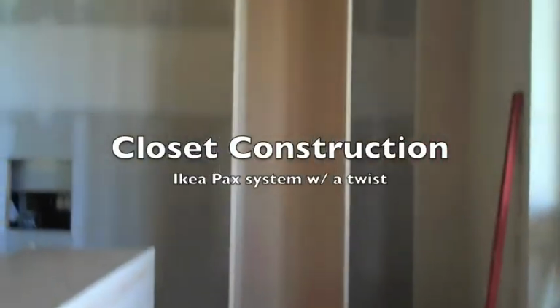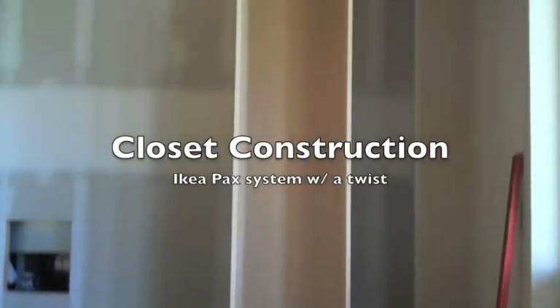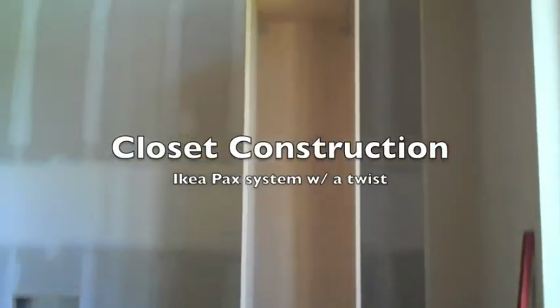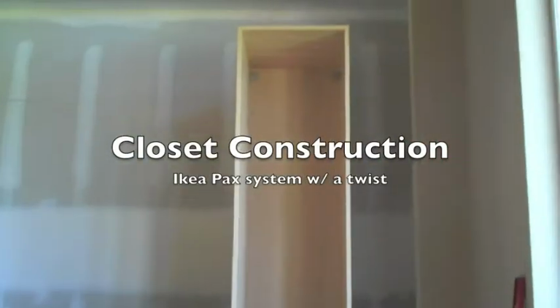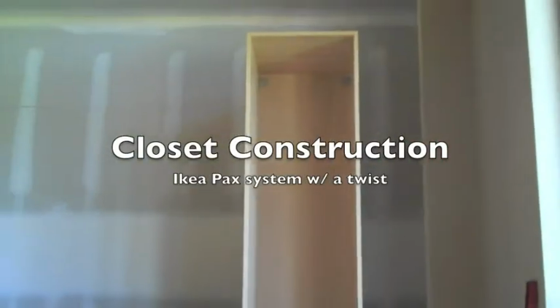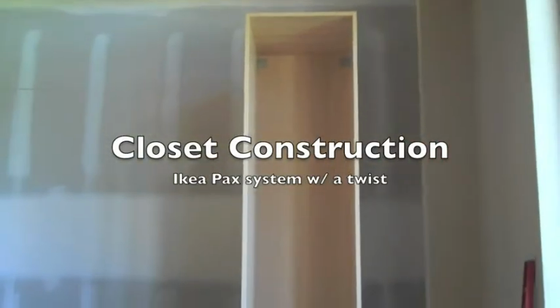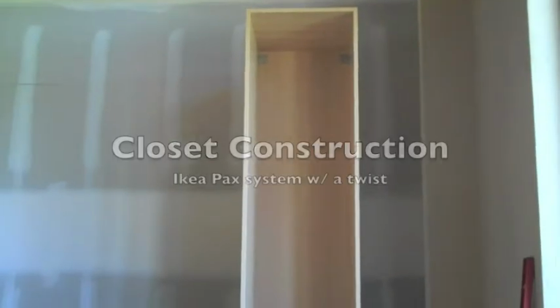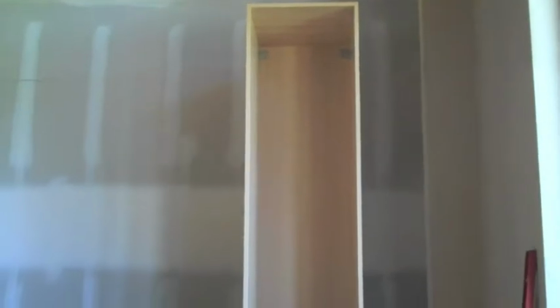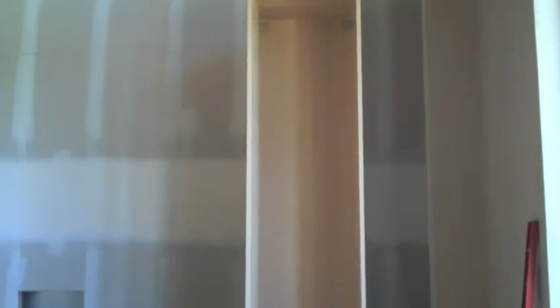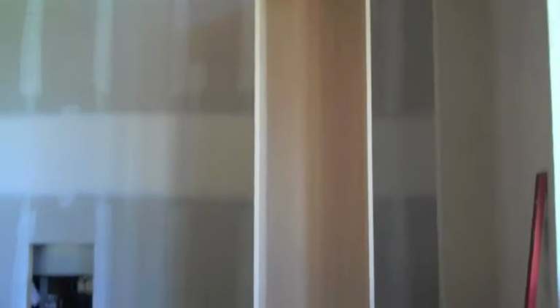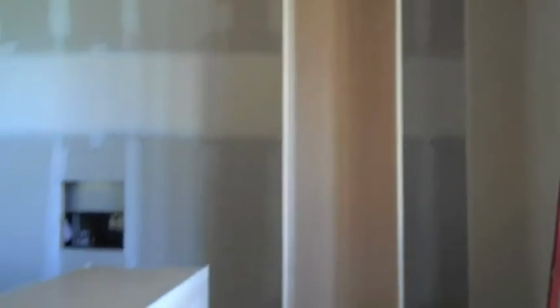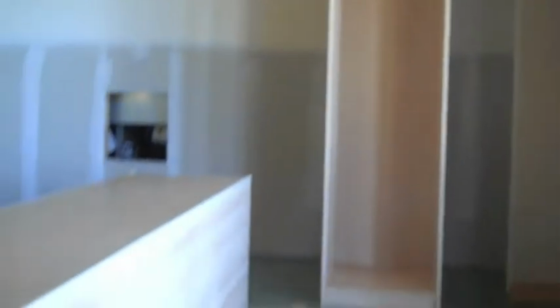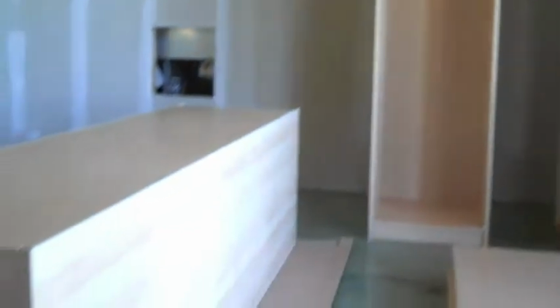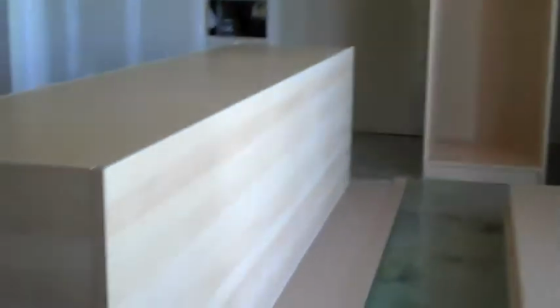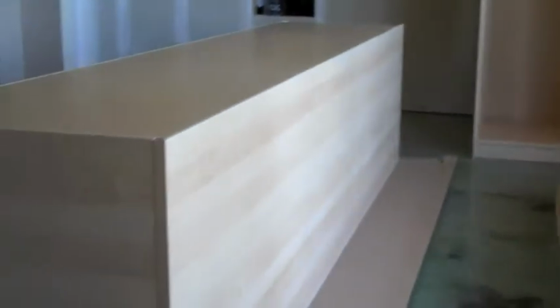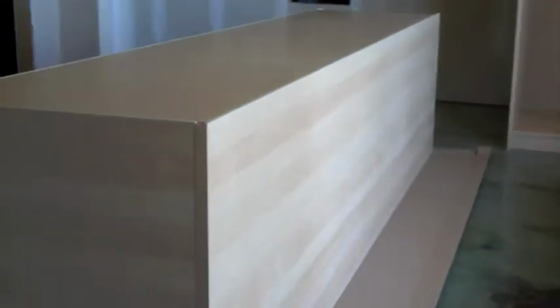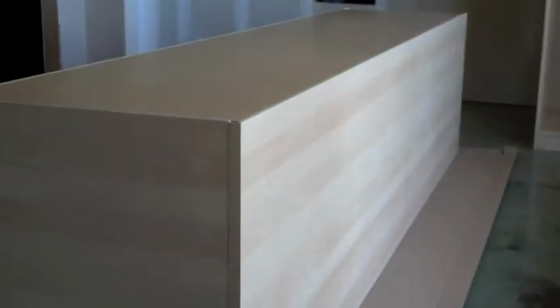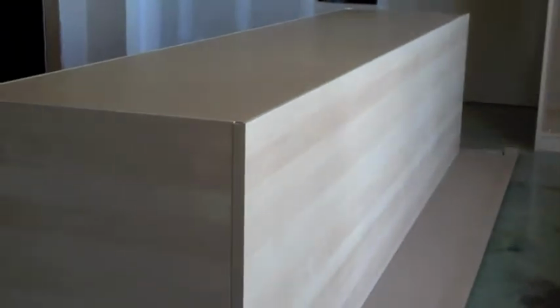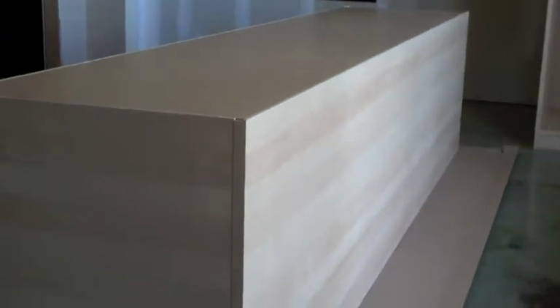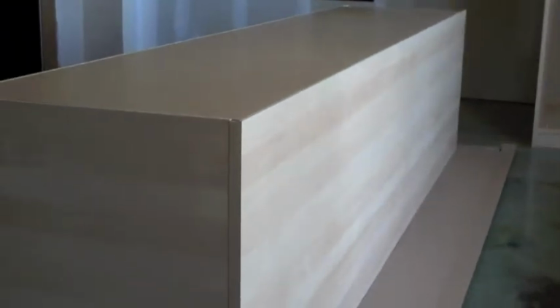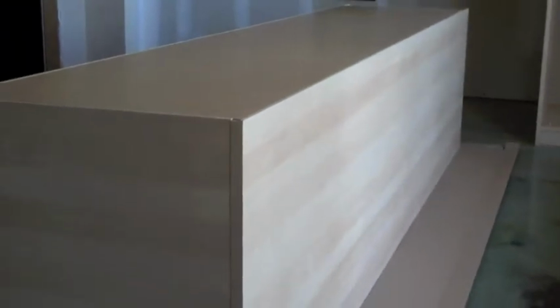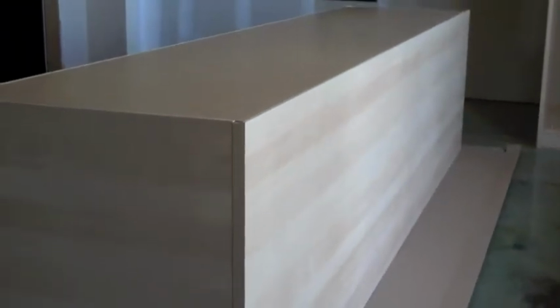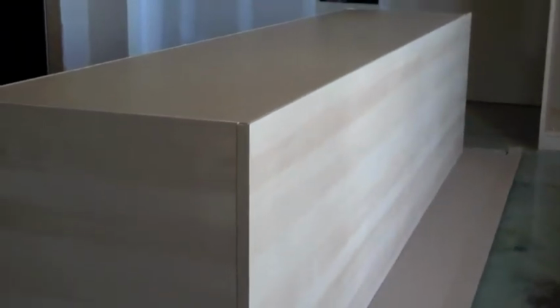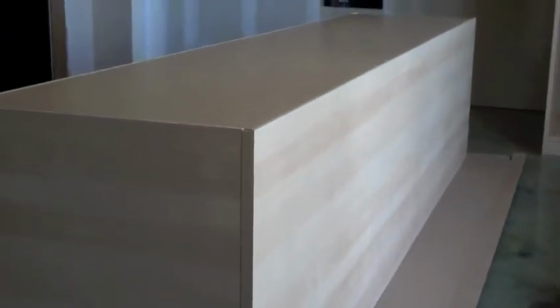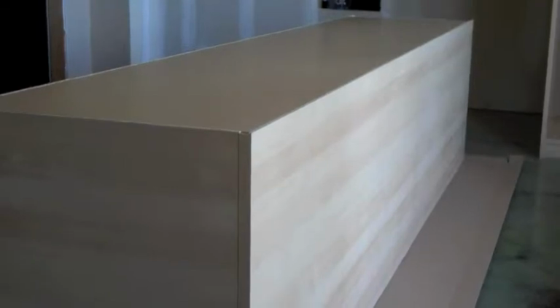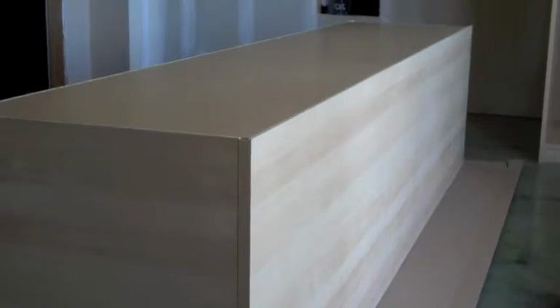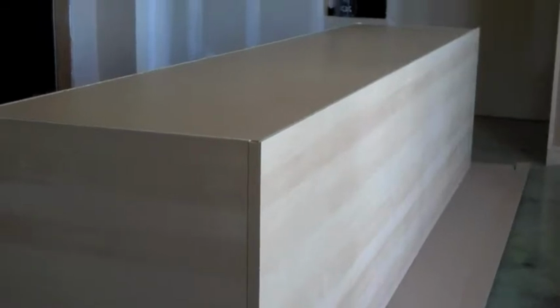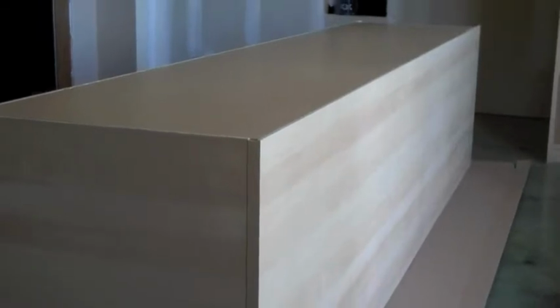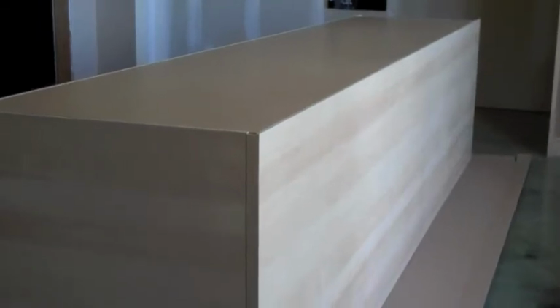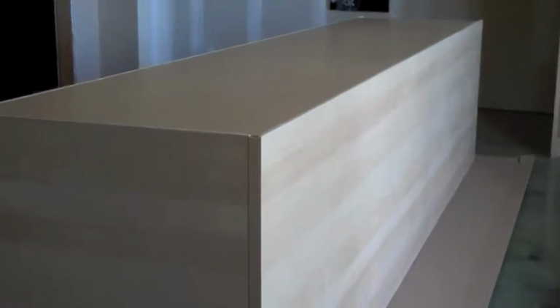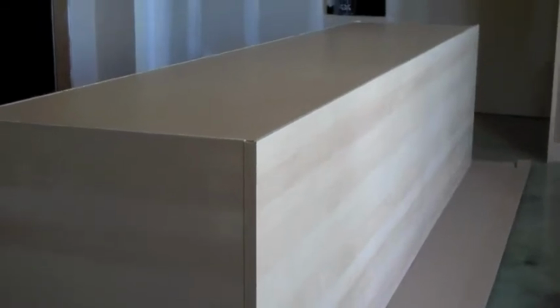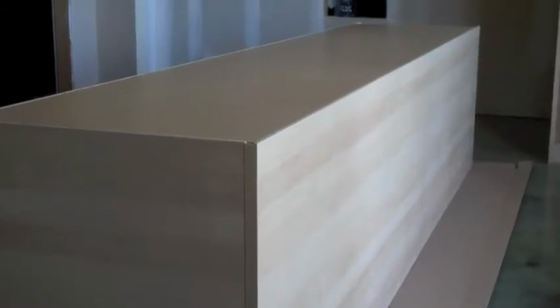This is PAX. It's going to go in that closet. Now, it's actually pretty easy until you reach this point right here.